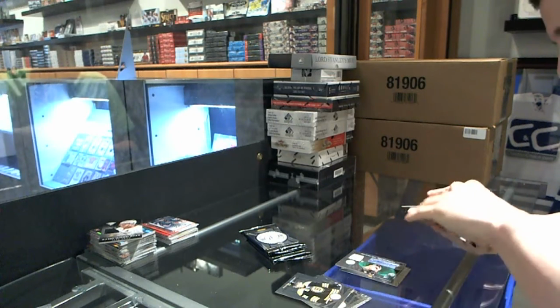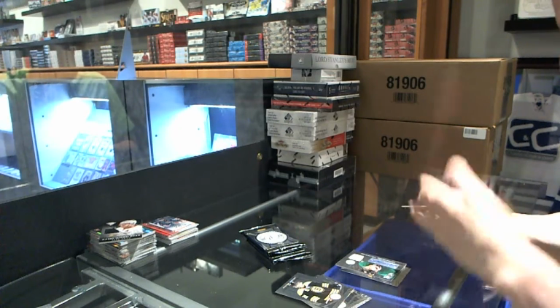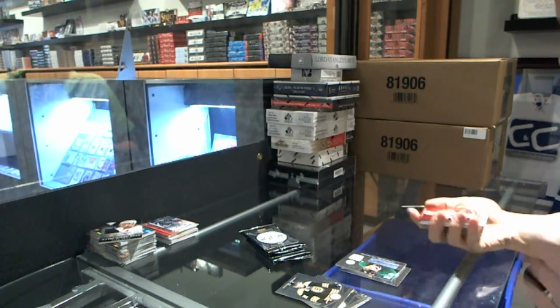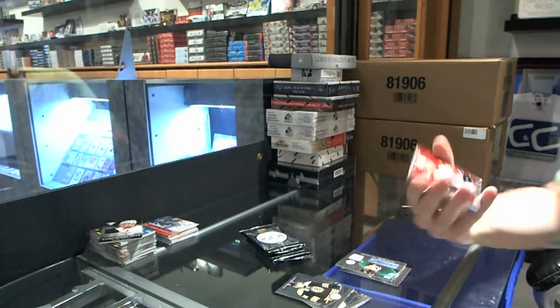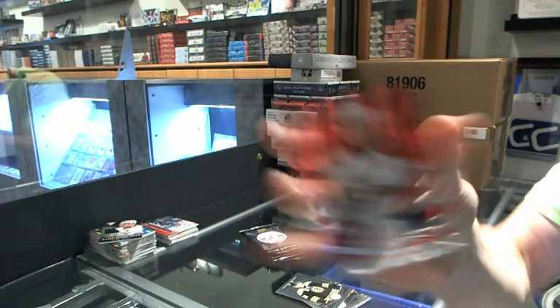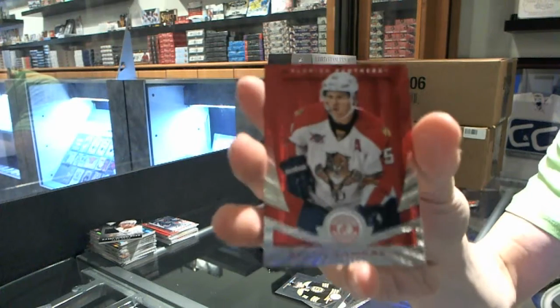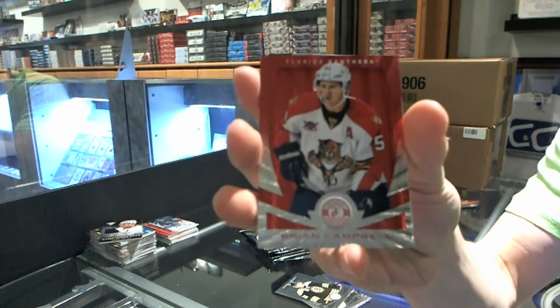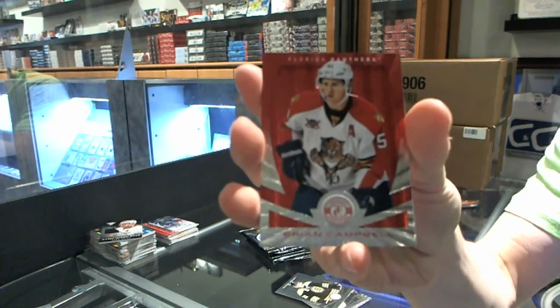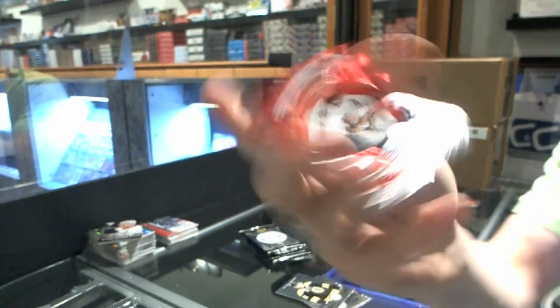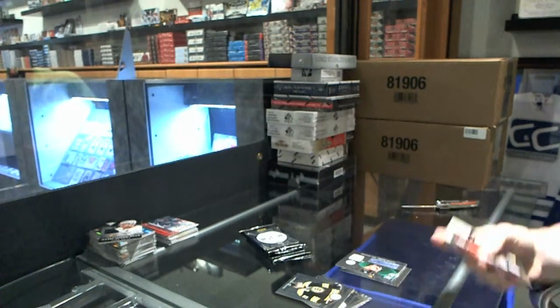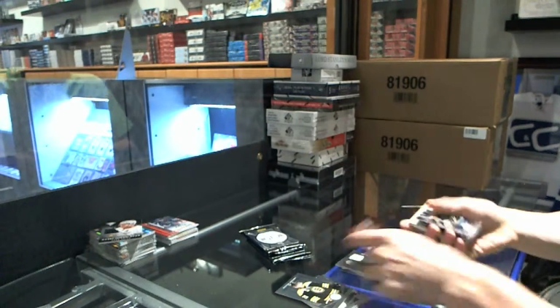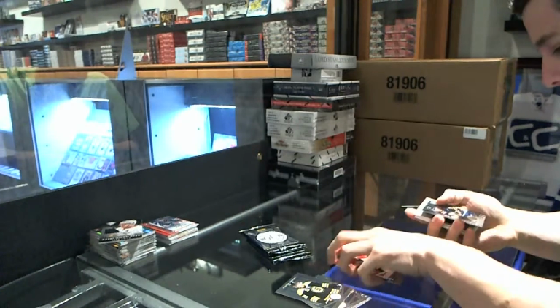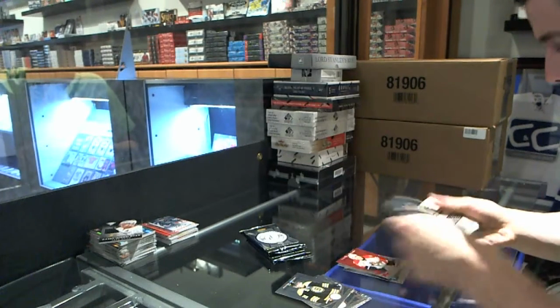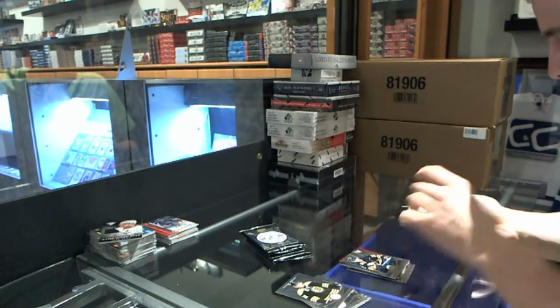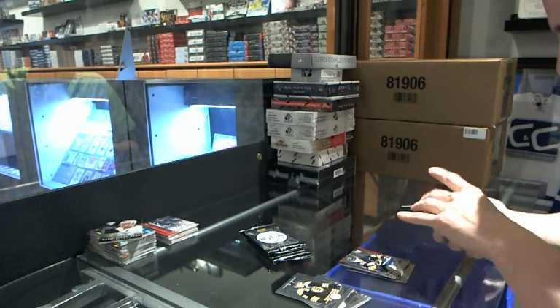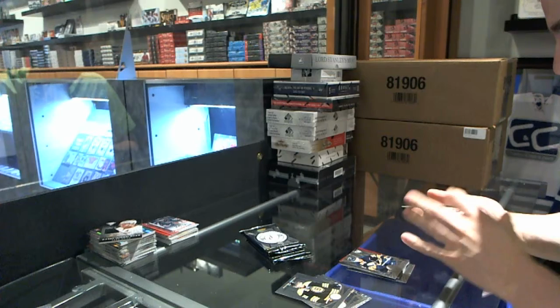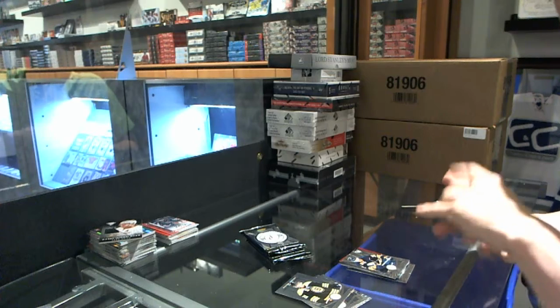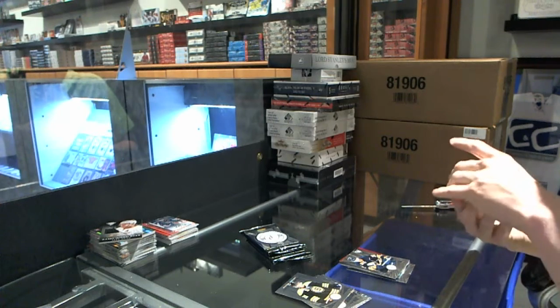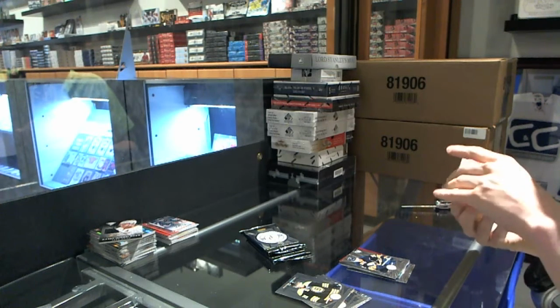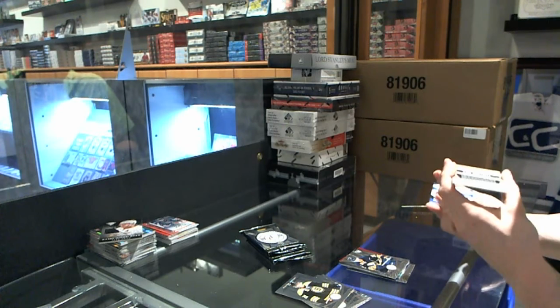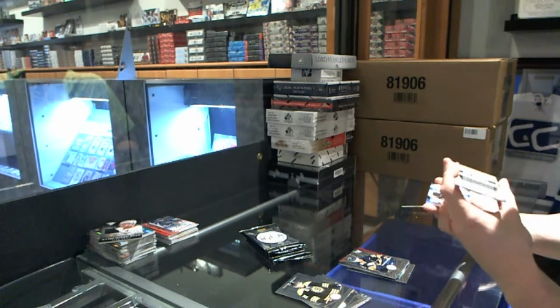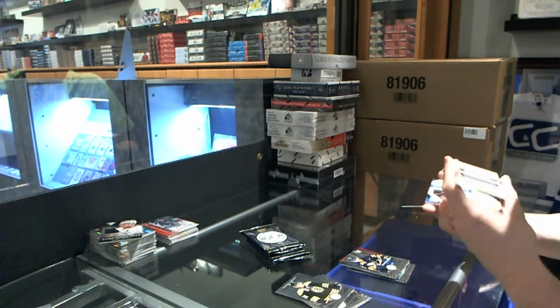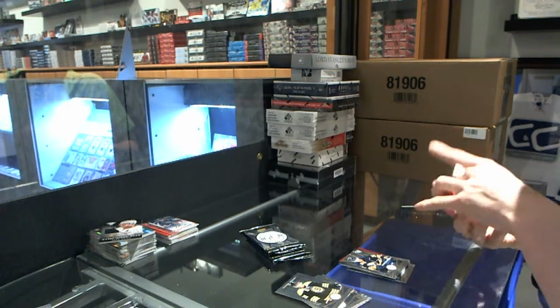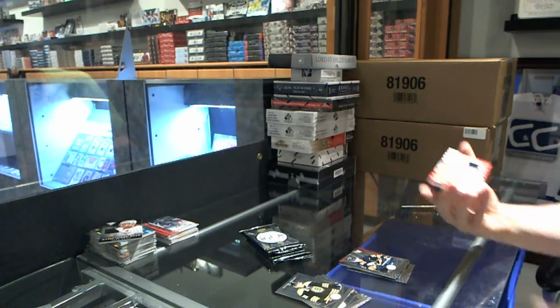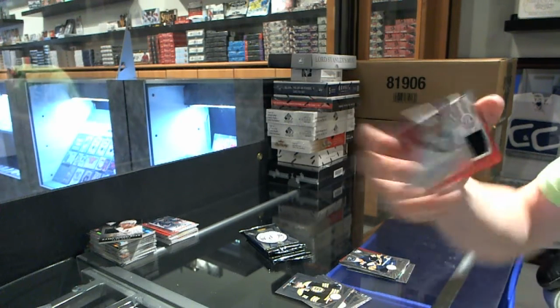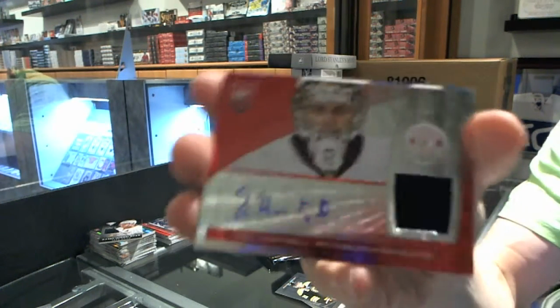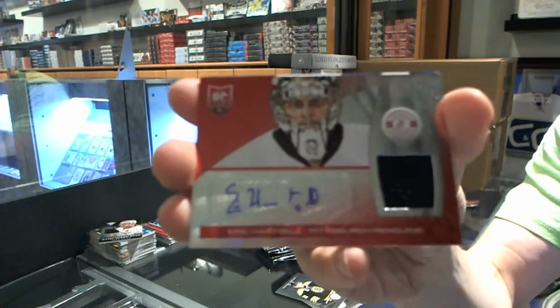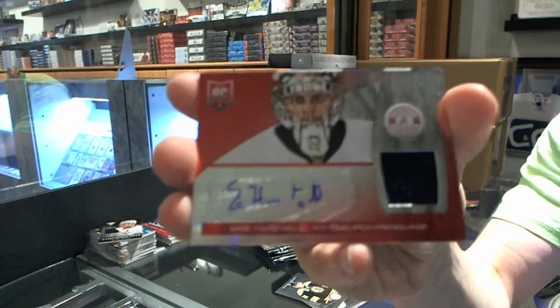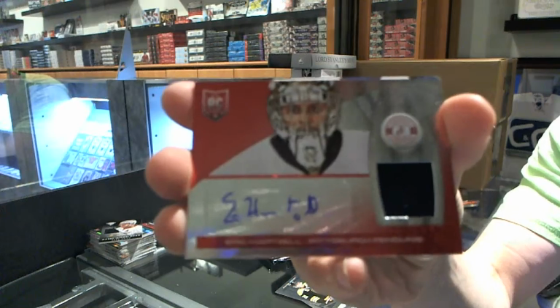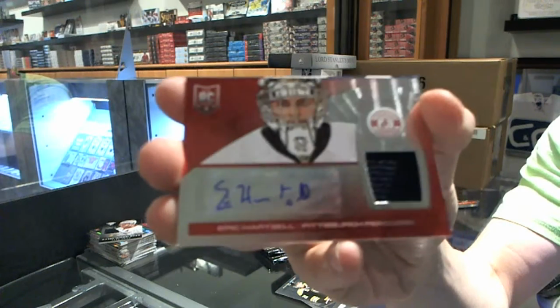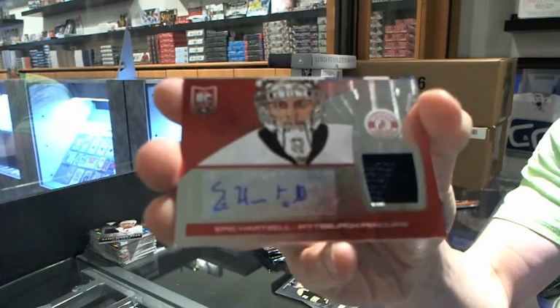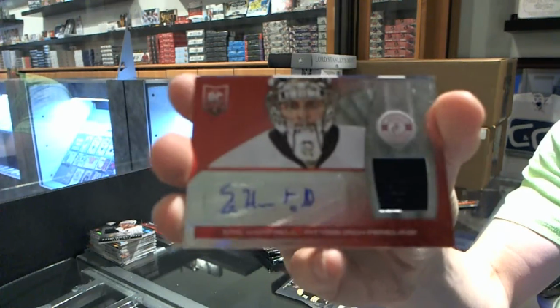We've got a Platinum Red, number 100, for the Panthers, Brian Campbell. Rookie for the Sabres, Johan Larson. We've got a Platinum Red Rookie Jersey Auto, number 29 of 50, for the Pittsburgh Penguins, Eric Kersel.